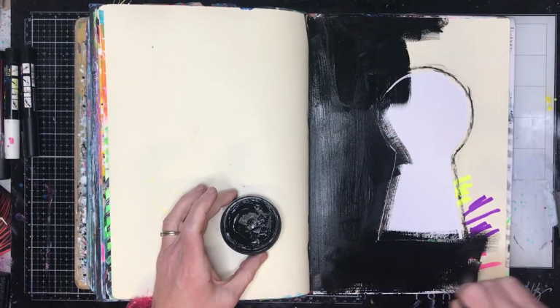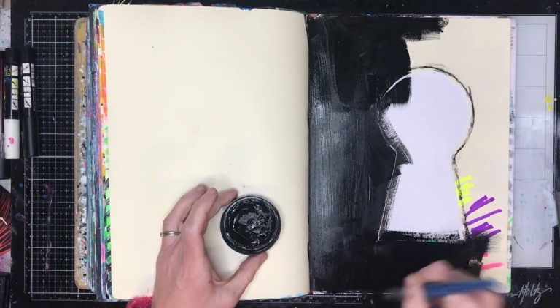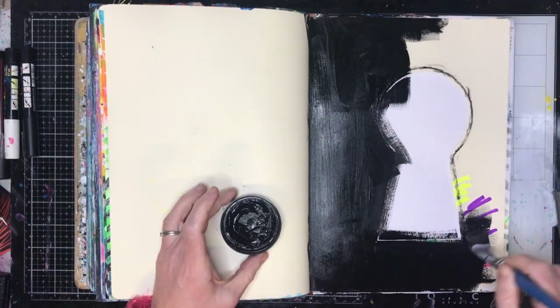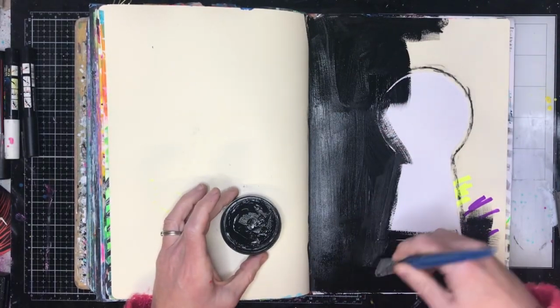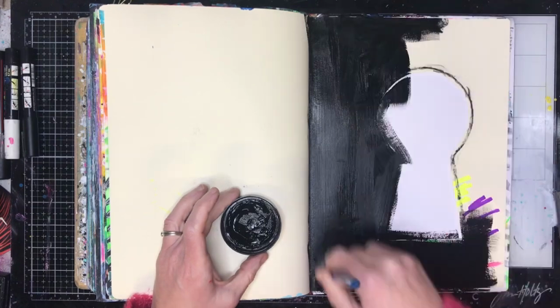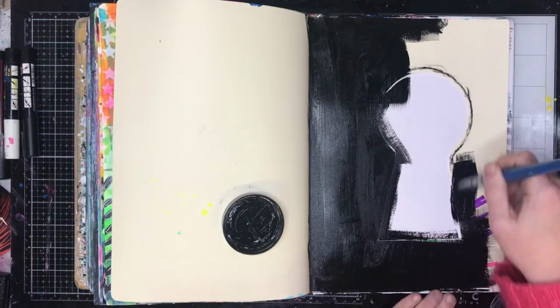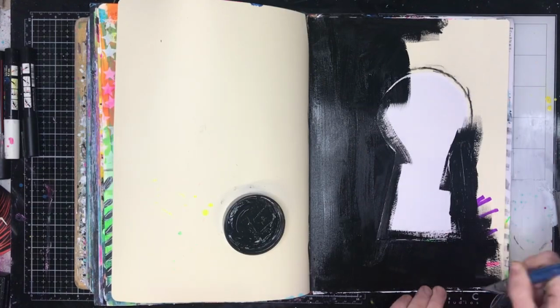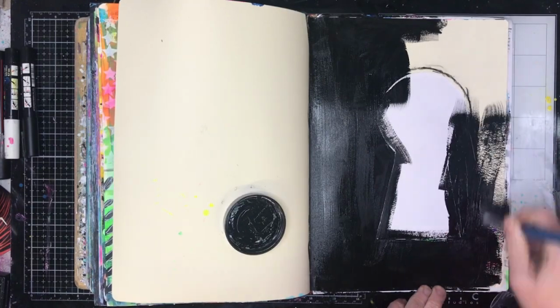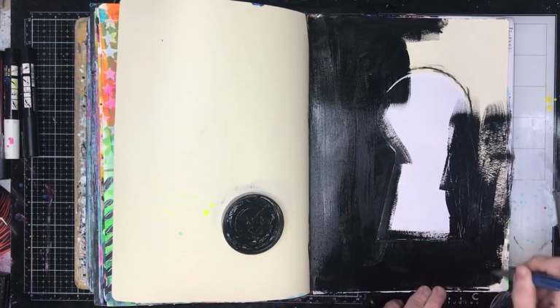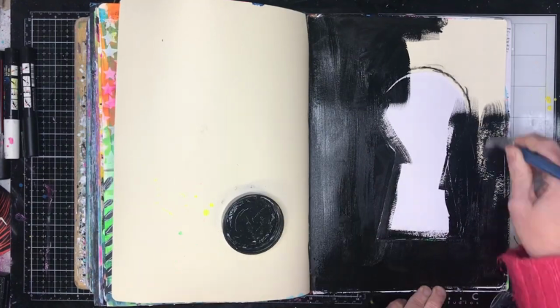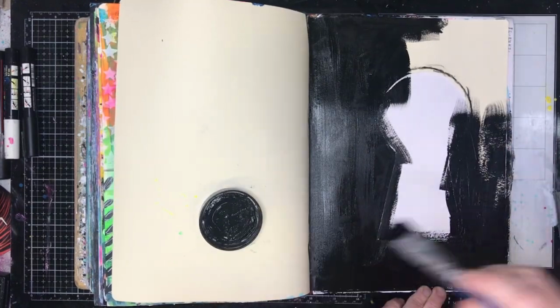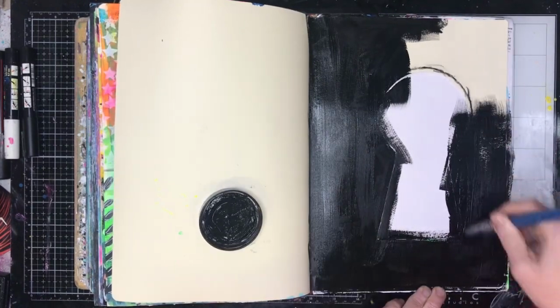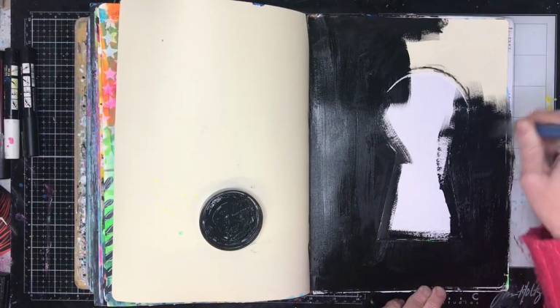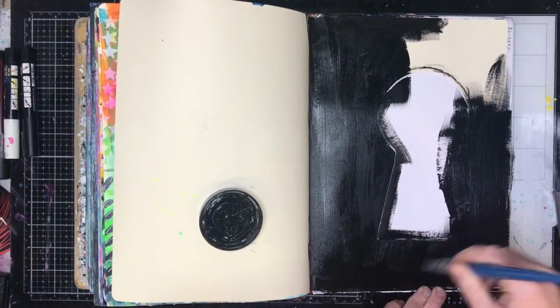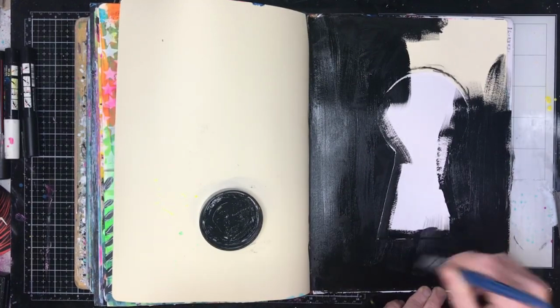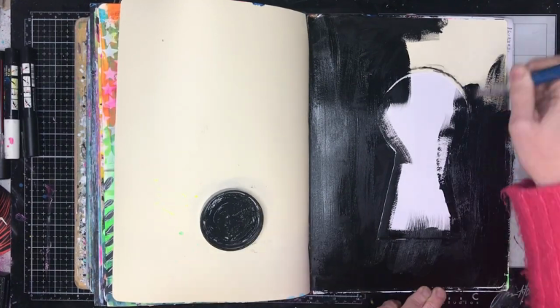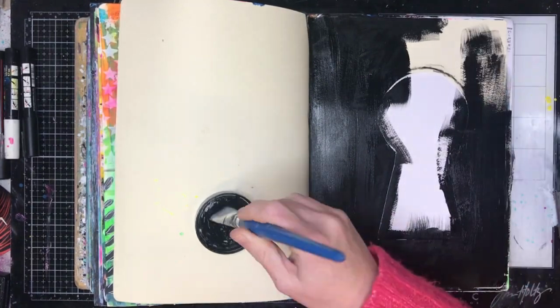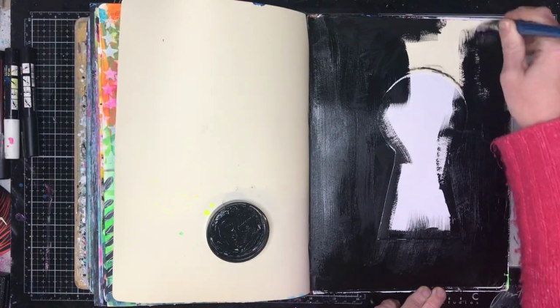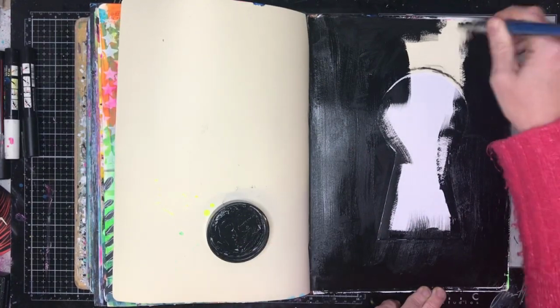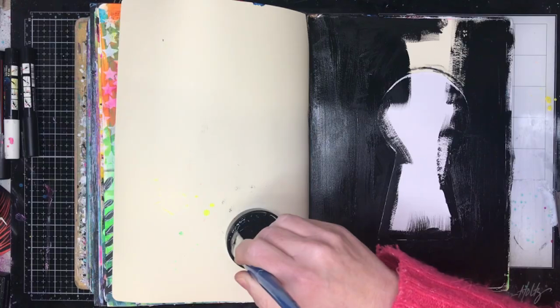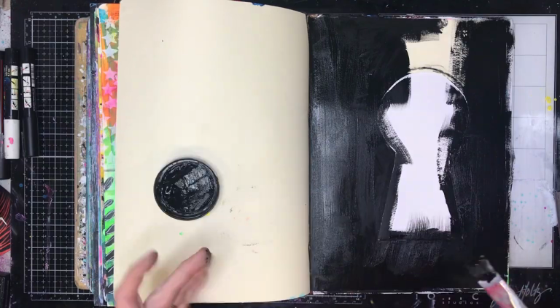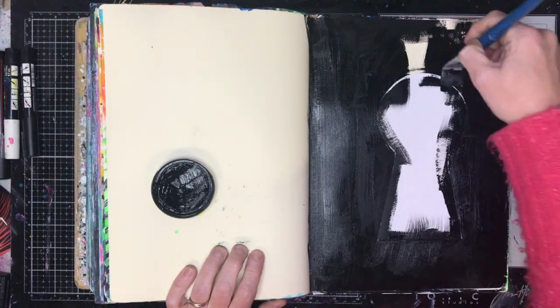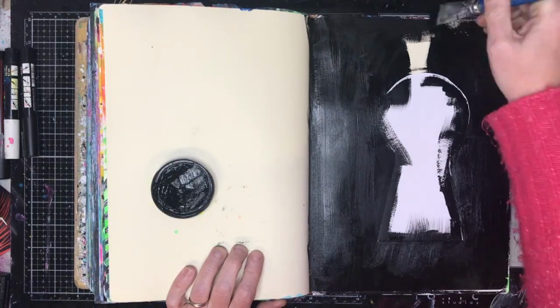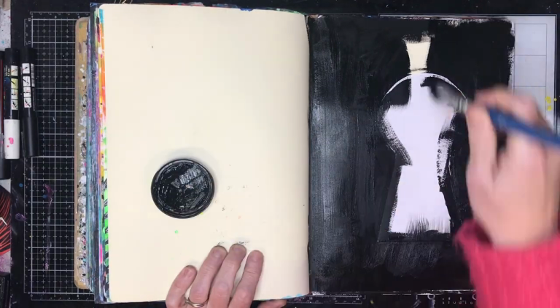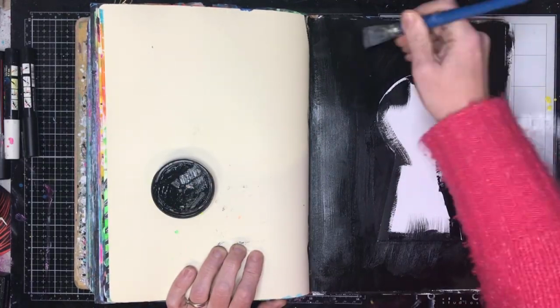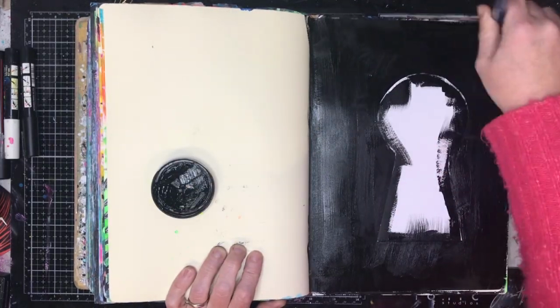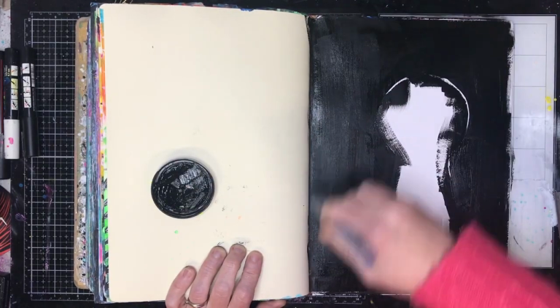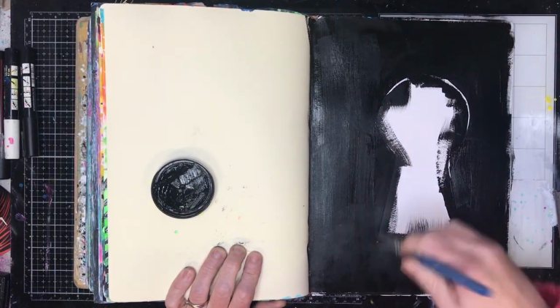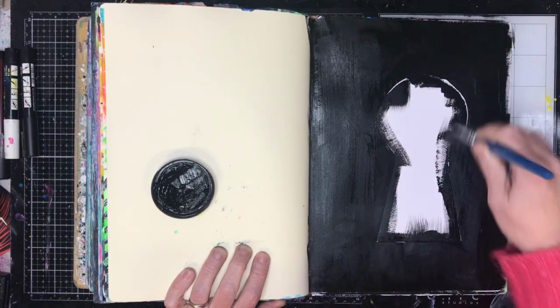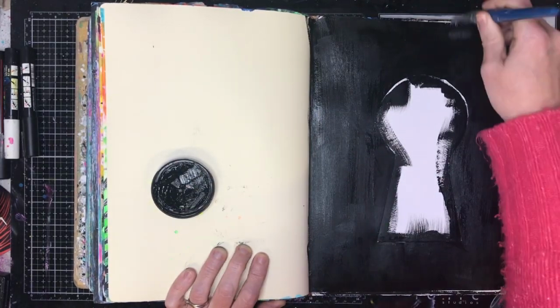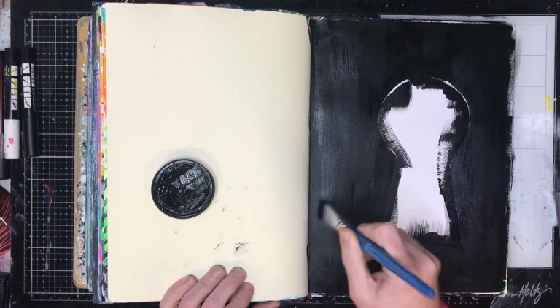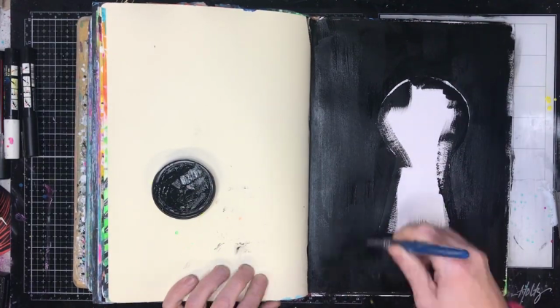I also really love doing interactive pages in my Art Journals. I love when Art Journals peep through to the next page — it just gives you a little glimpse of what more you can do.